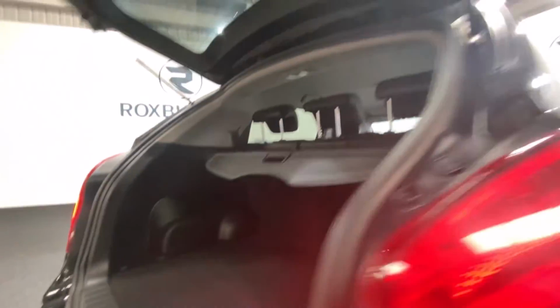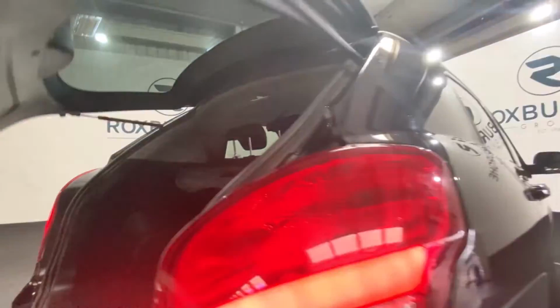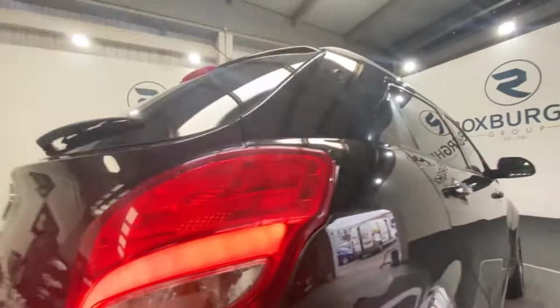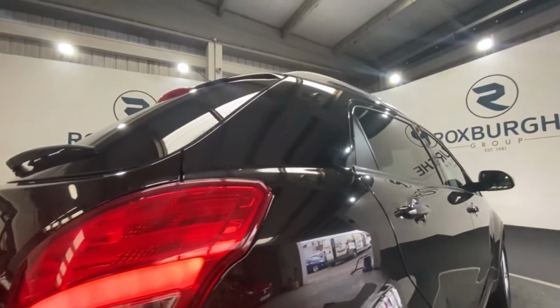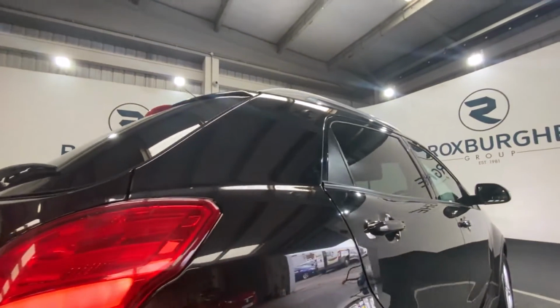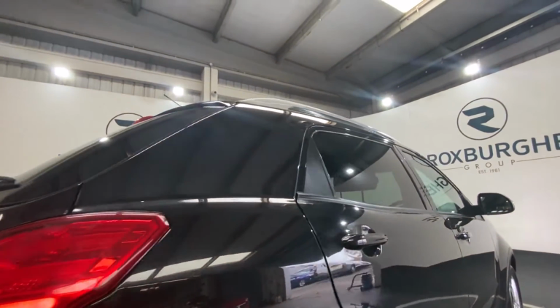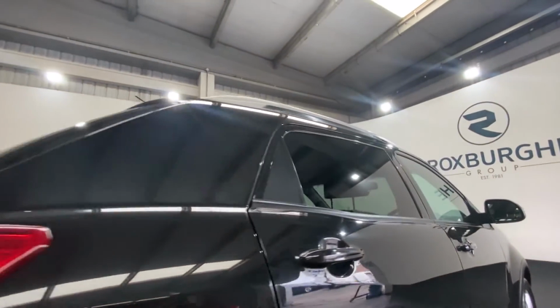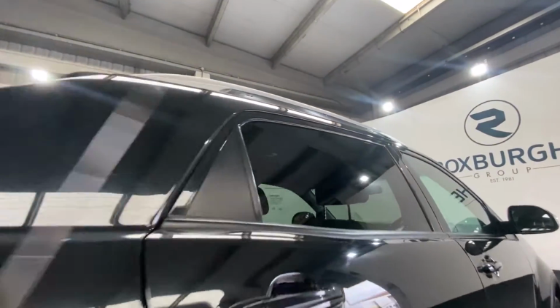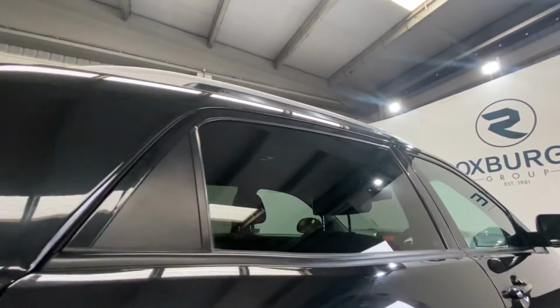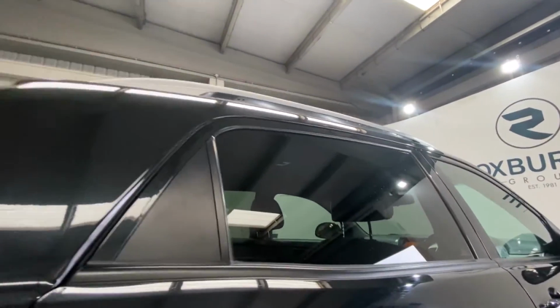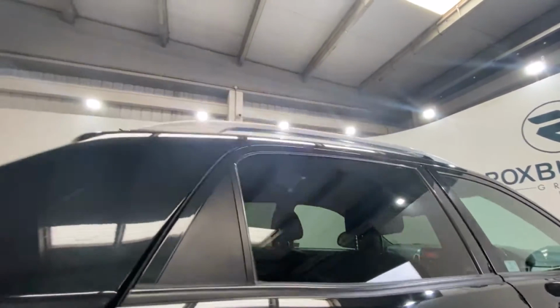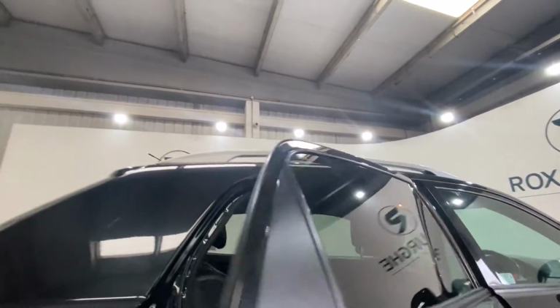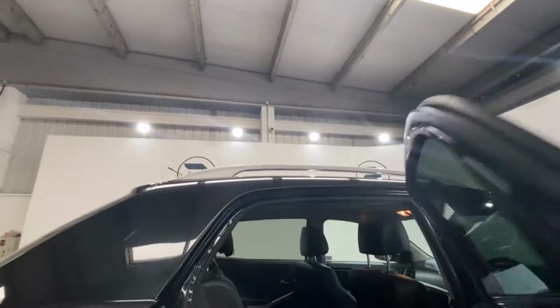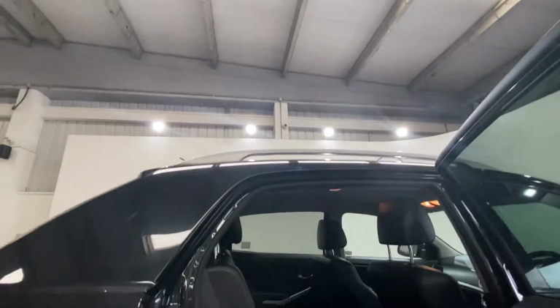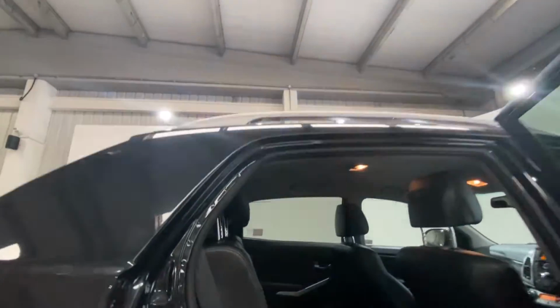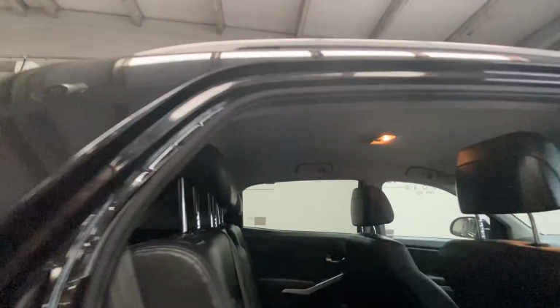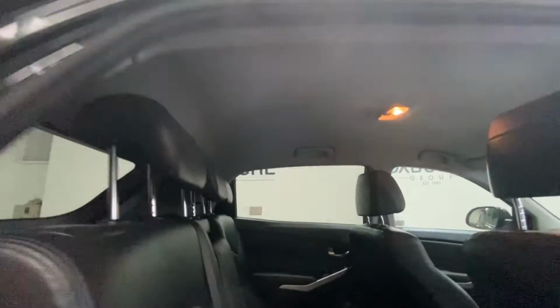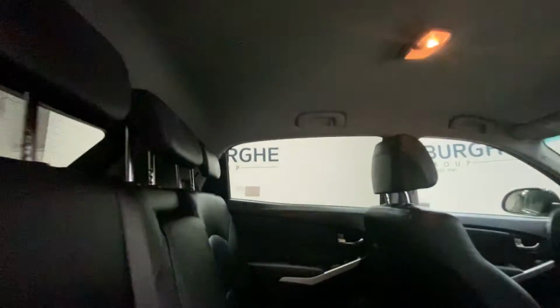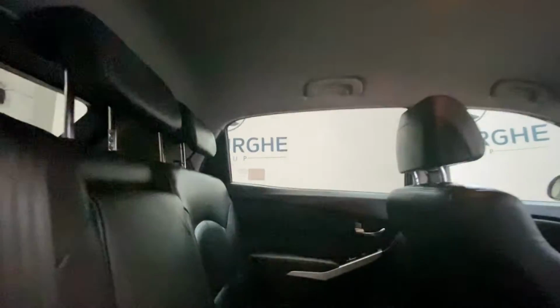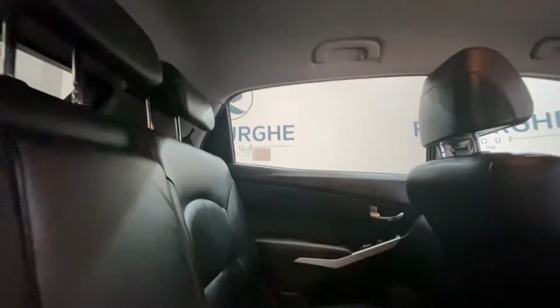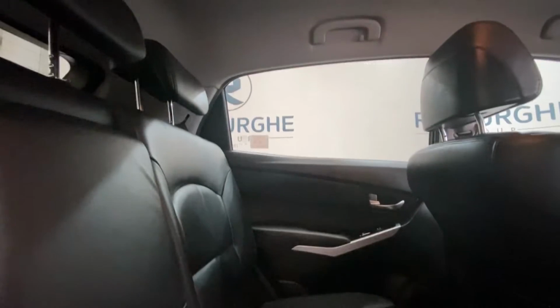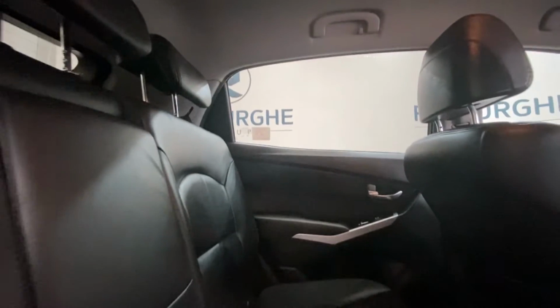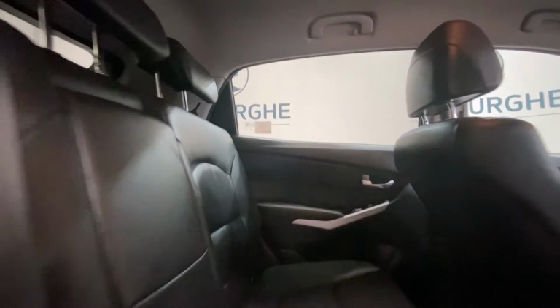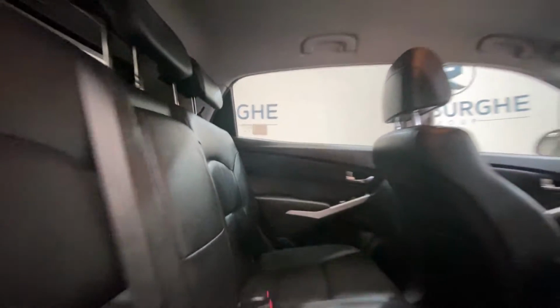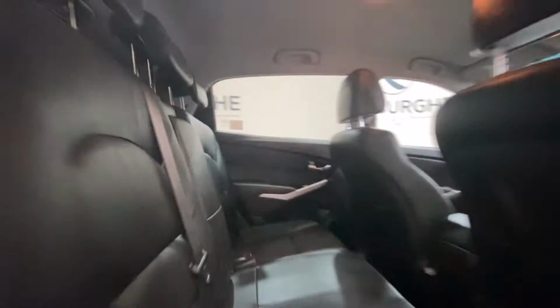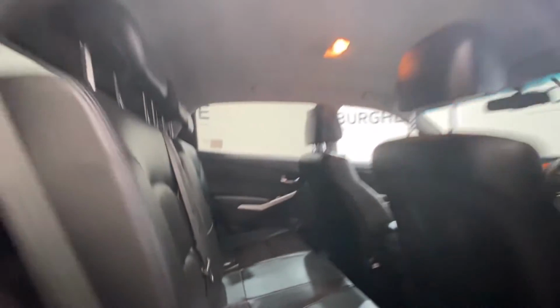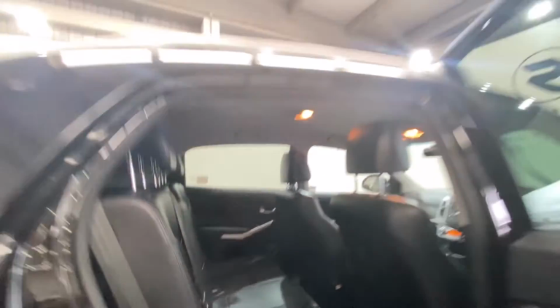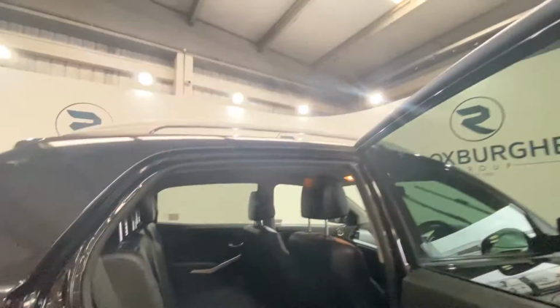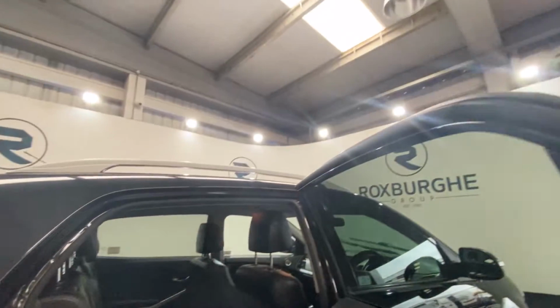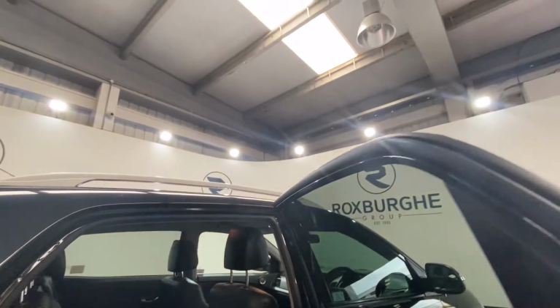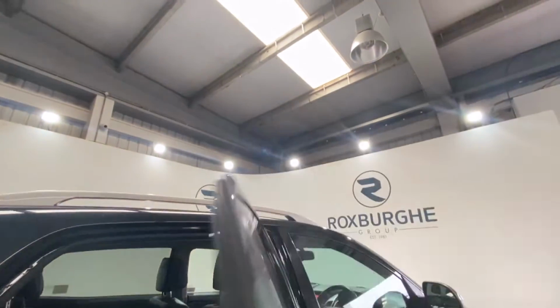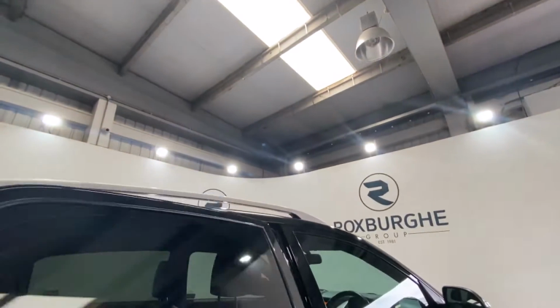Now moving on and taking a look inside the vehicle, starting off with the rear. Absolutely stunning interior — you've got these leather upholstered seats. Moving on into the front of the vehicle.